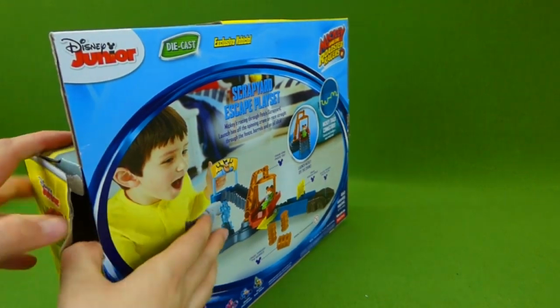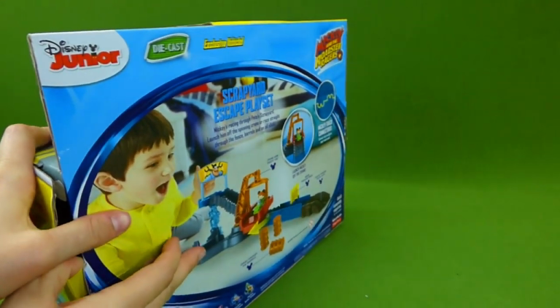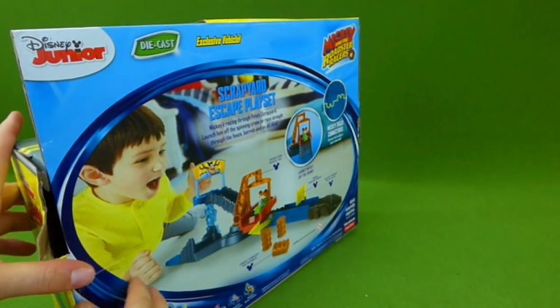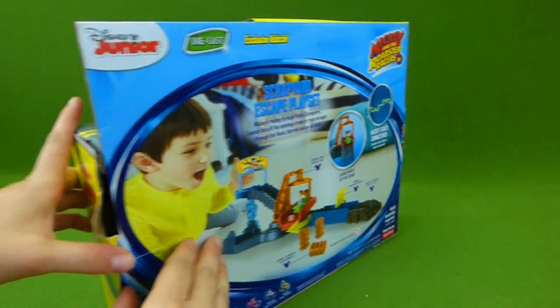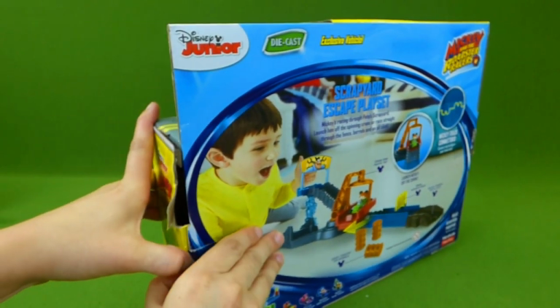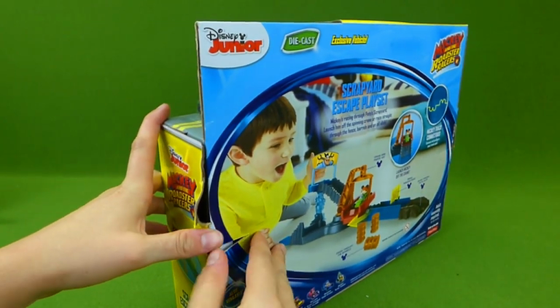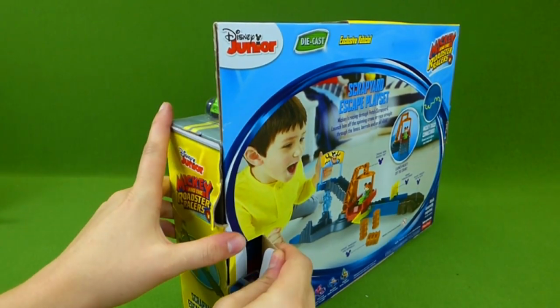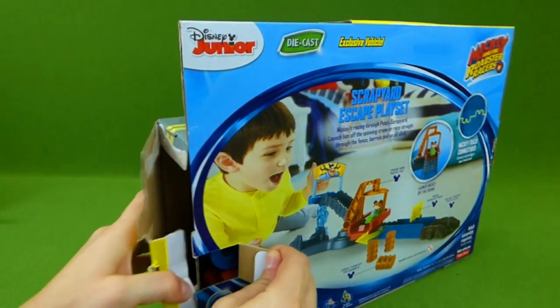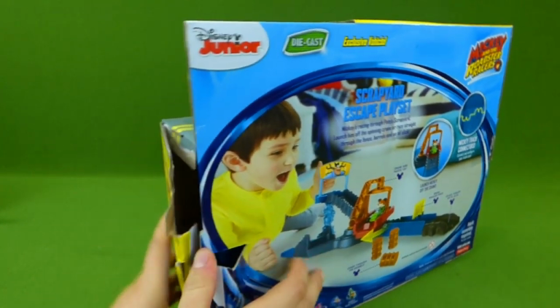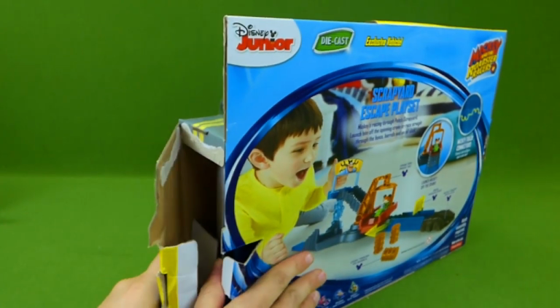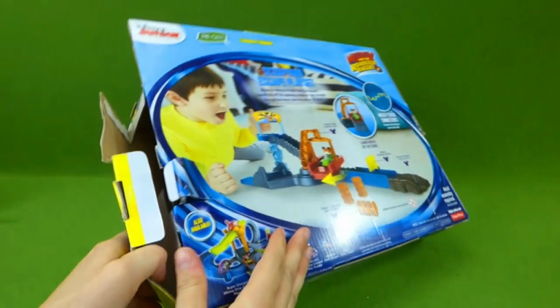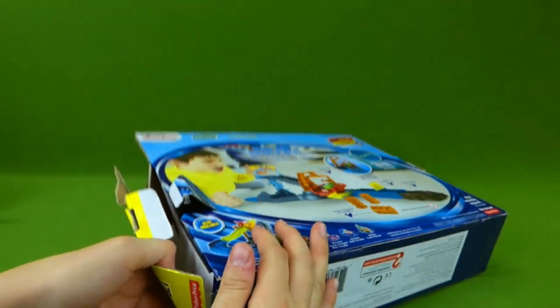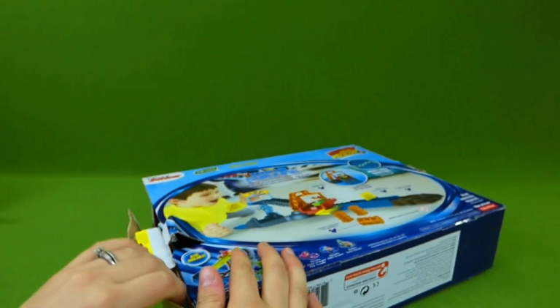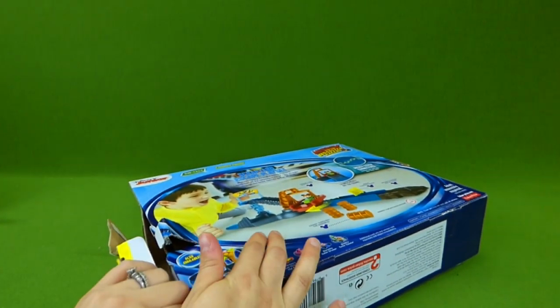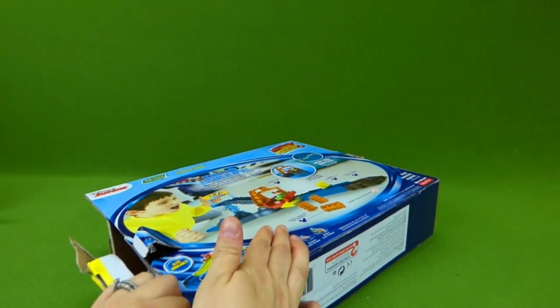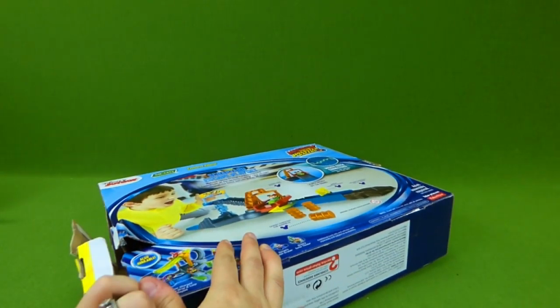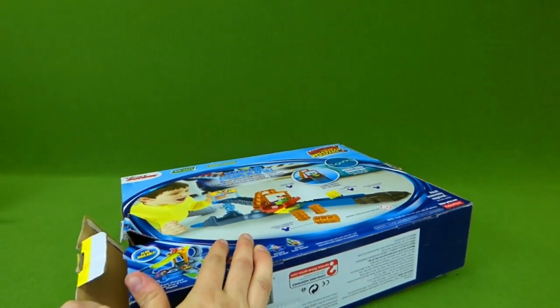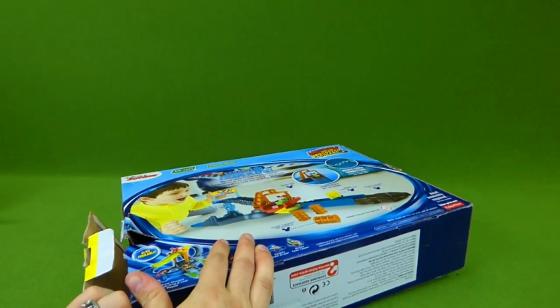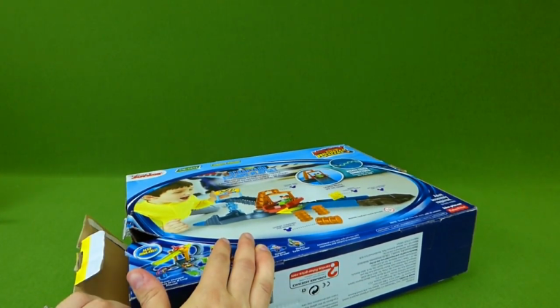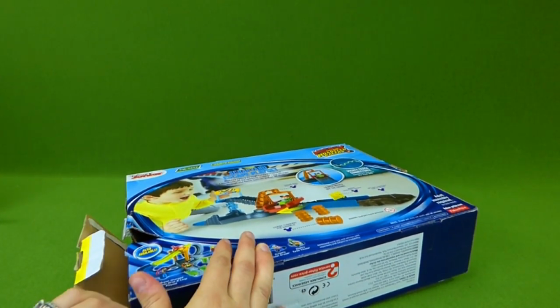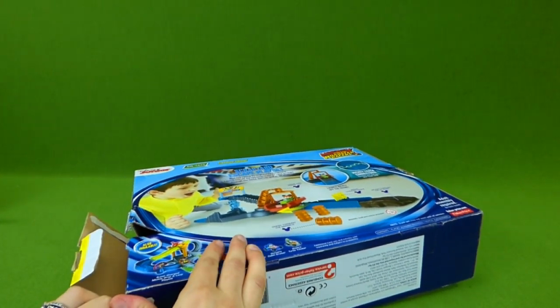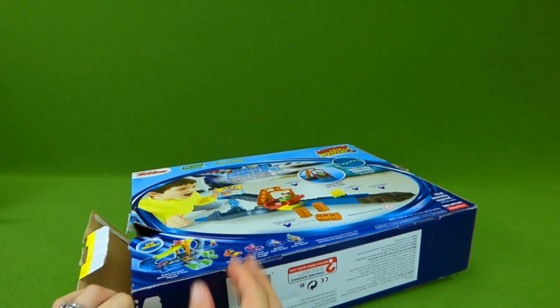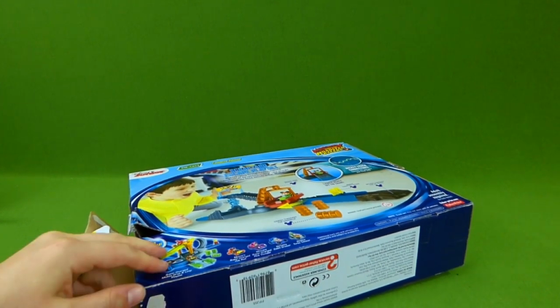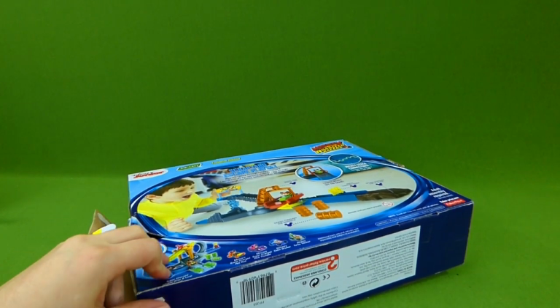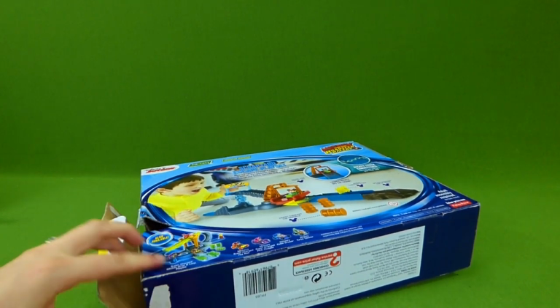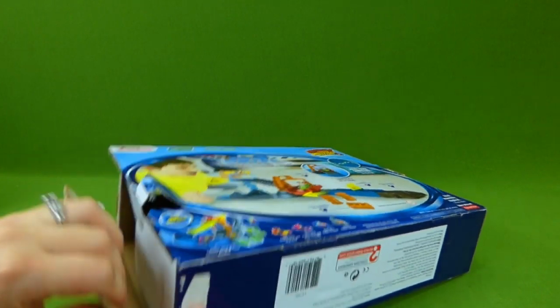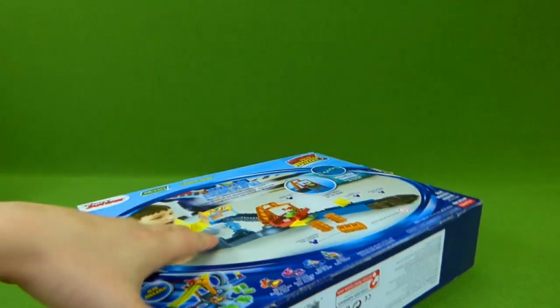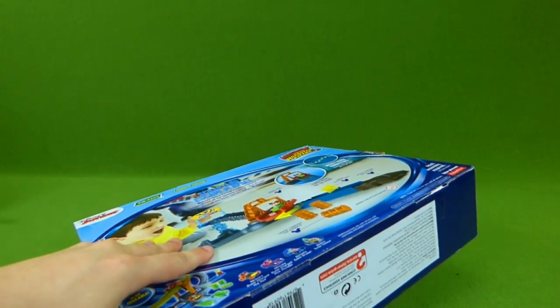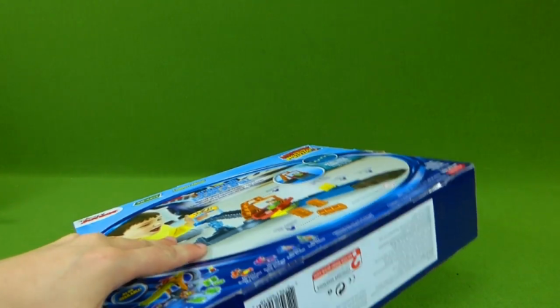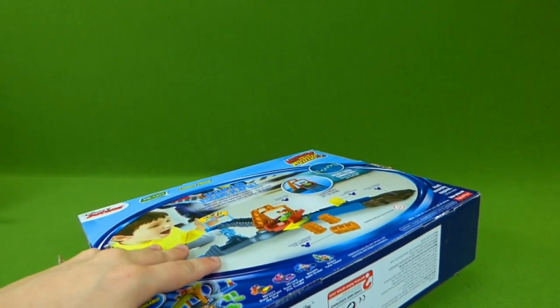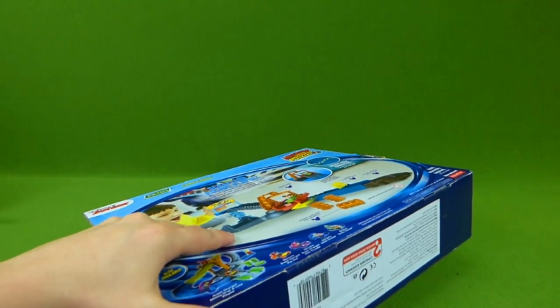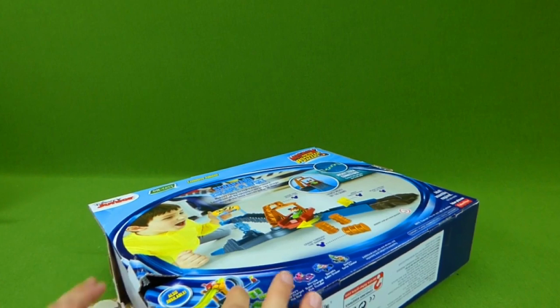Let me get it out of the box. But we have some other cool surprises today — we have some die-cast cars that we're going to be unboxing. And they are the Mickey and the Roadster Racers Supercharged!